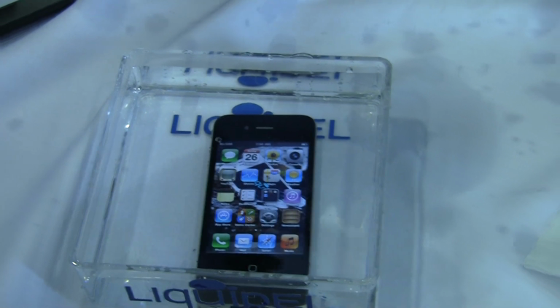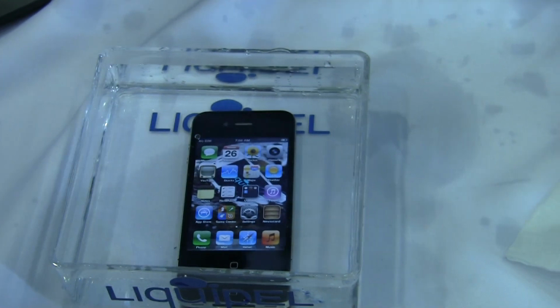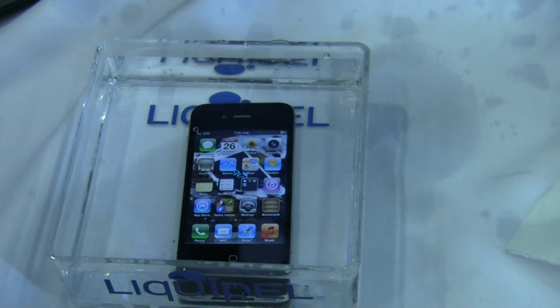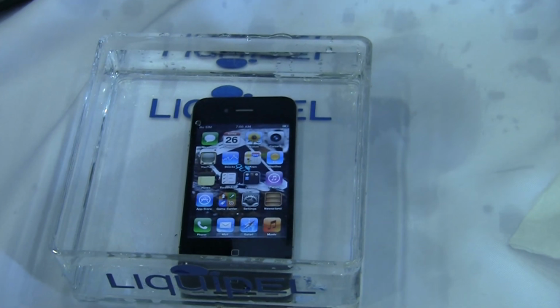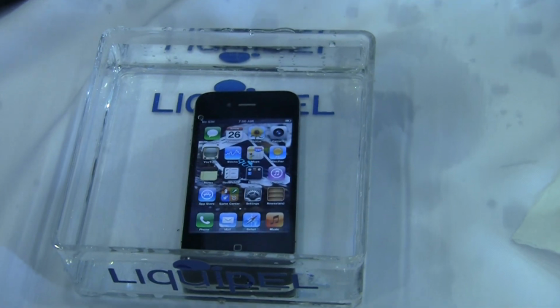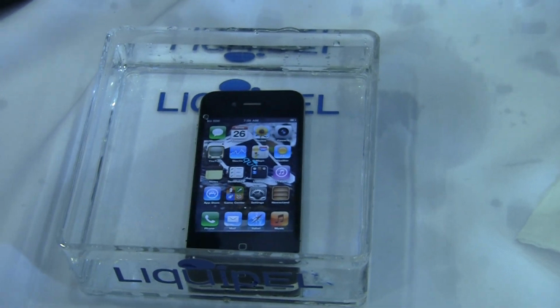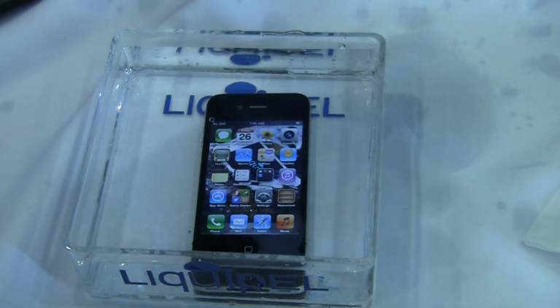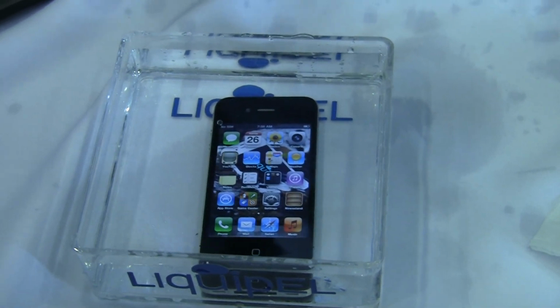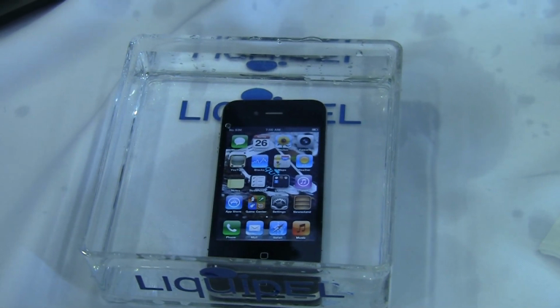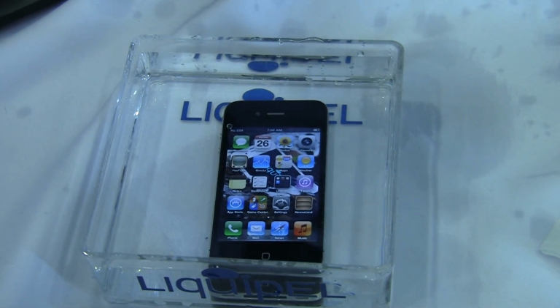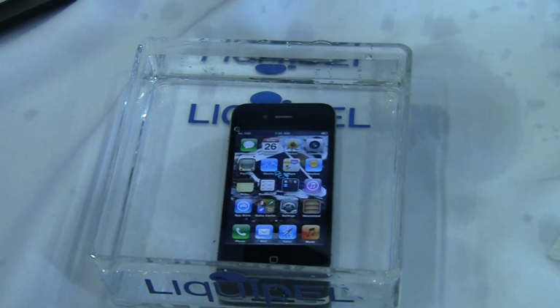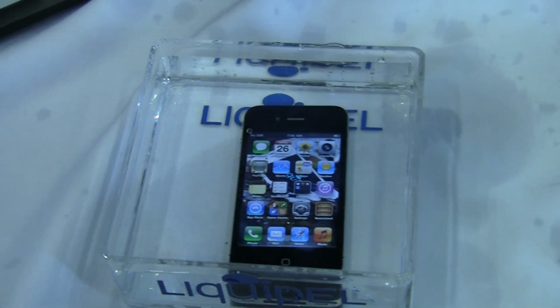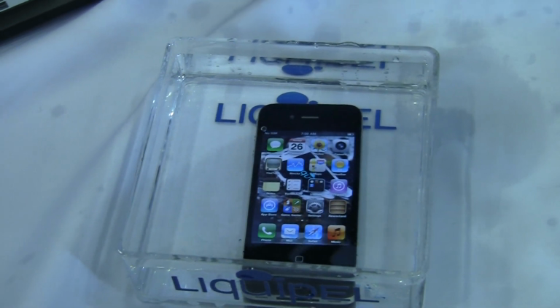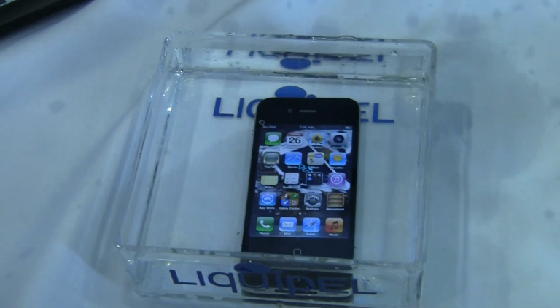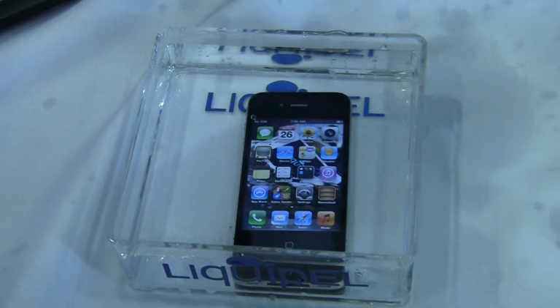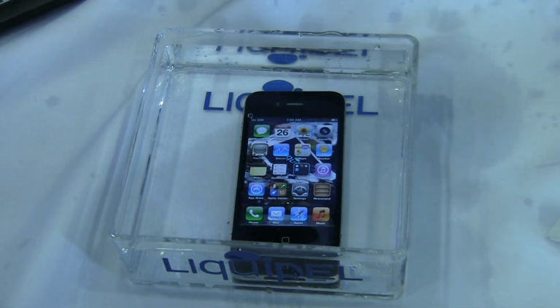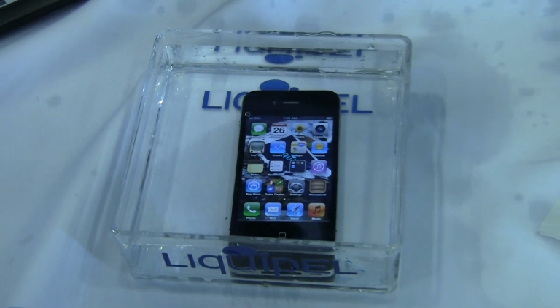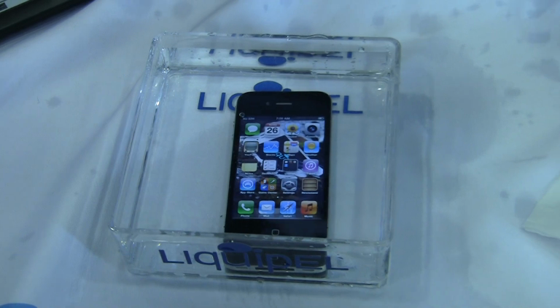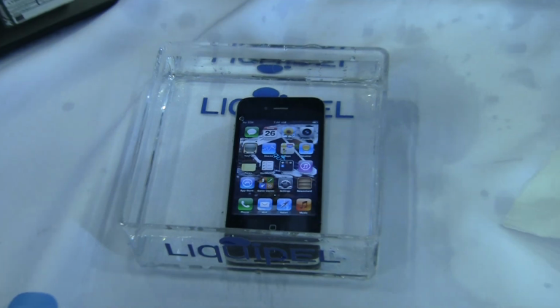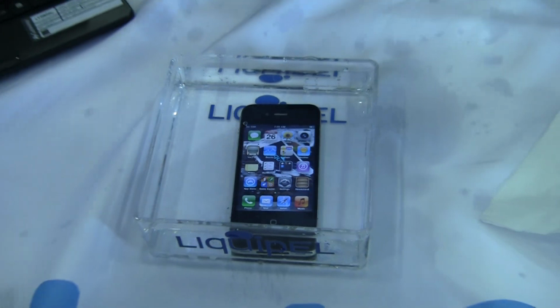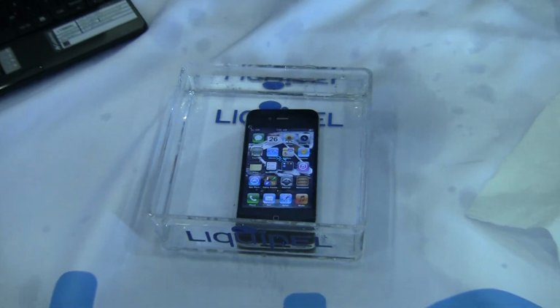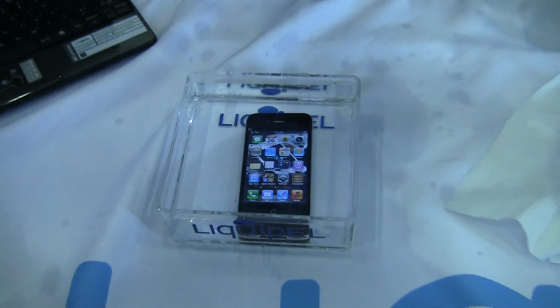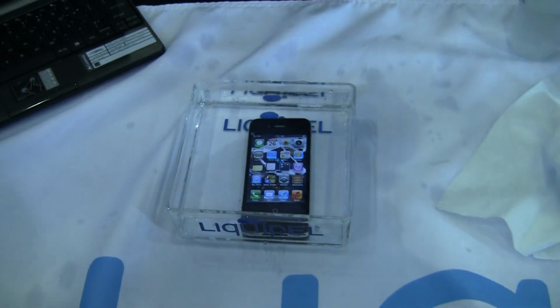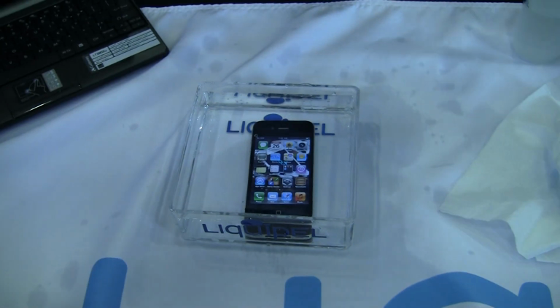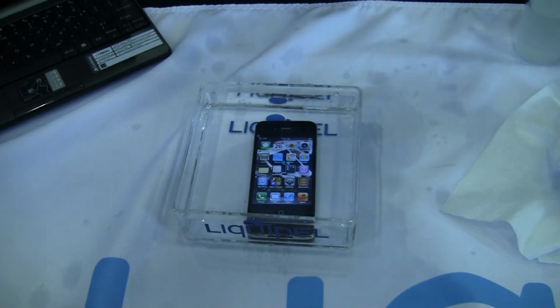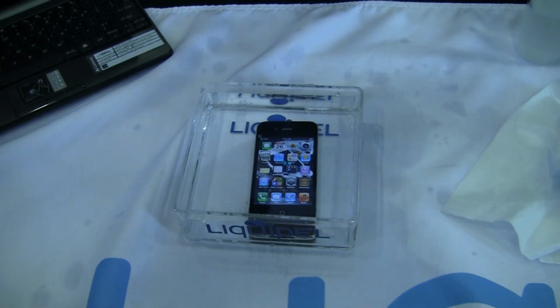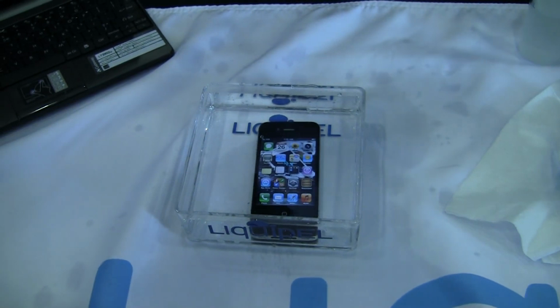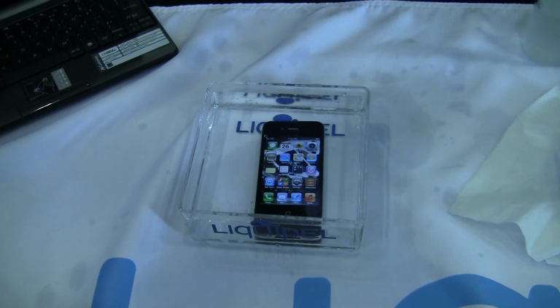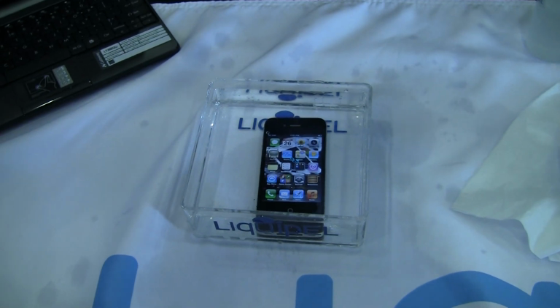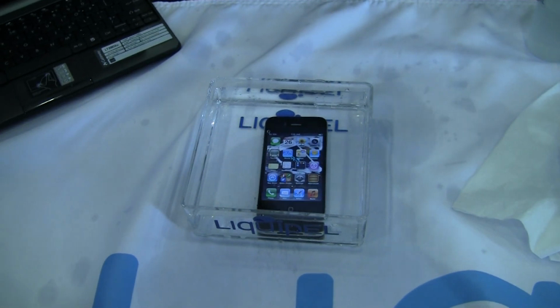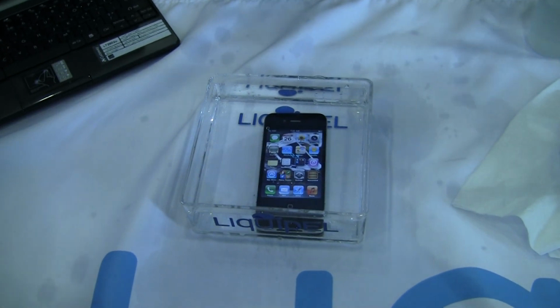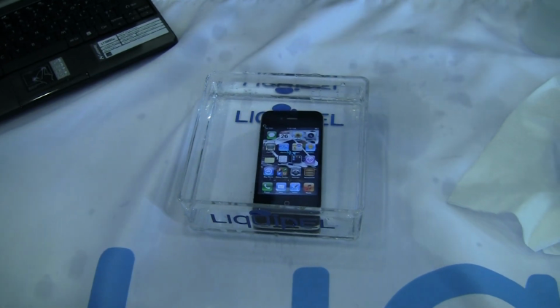You just ship it straight to Liquipel. The day we get it, we'll treat it and send it right back out. So the only downtime without your phone is during shipping.